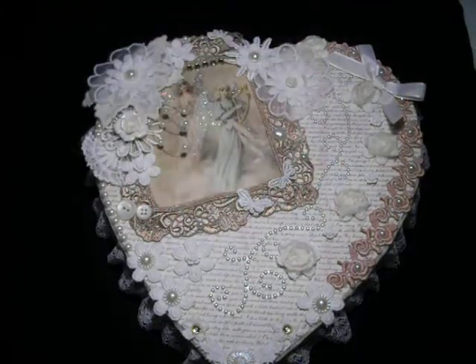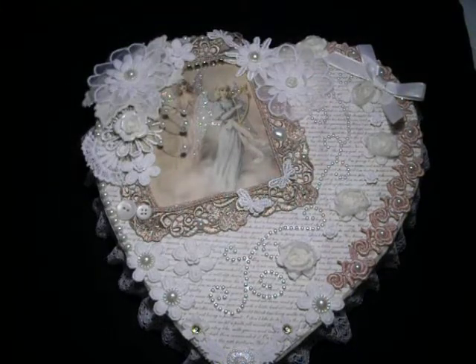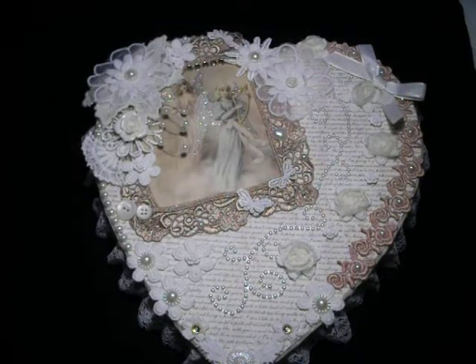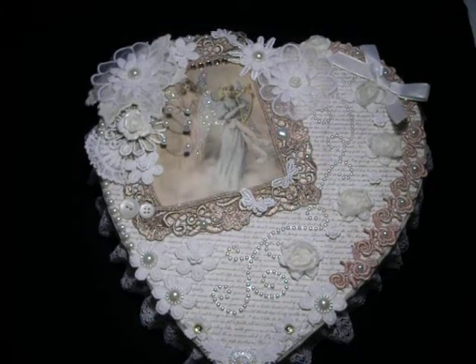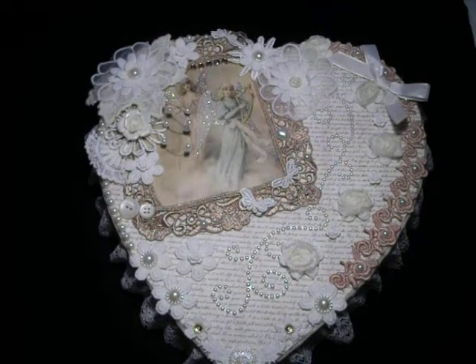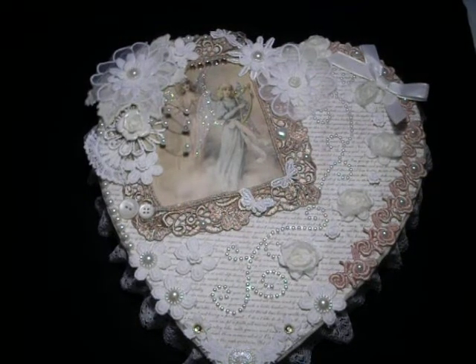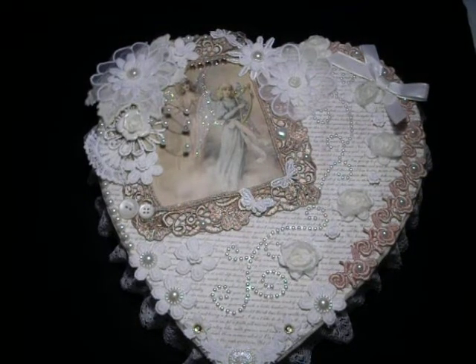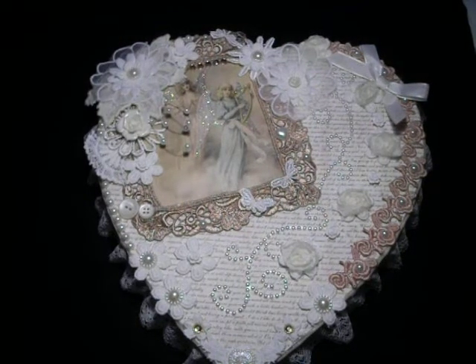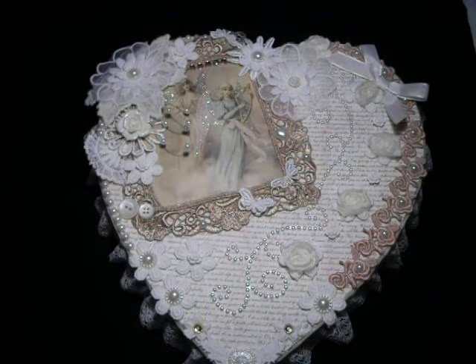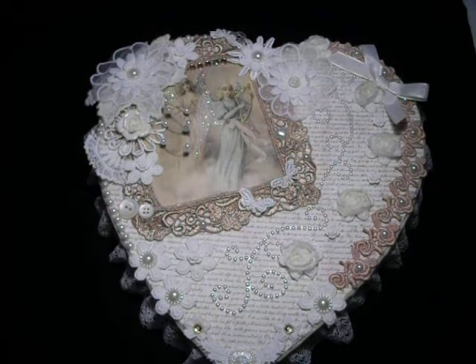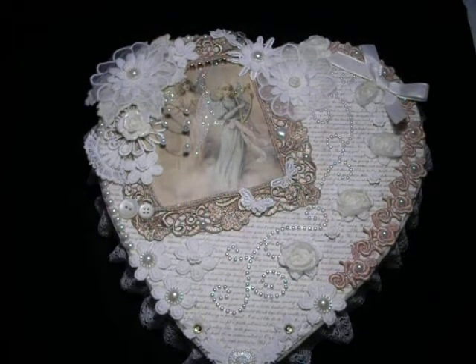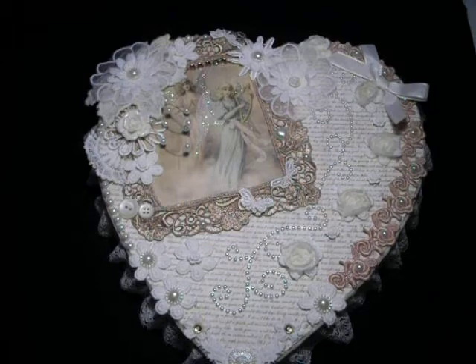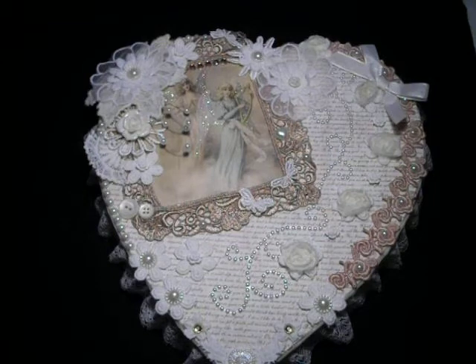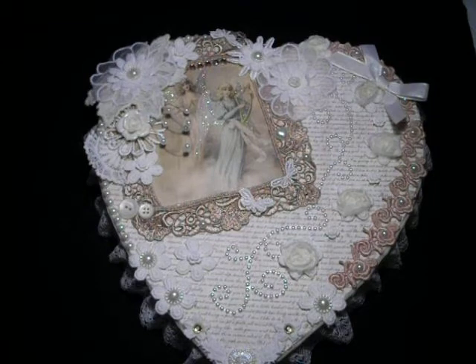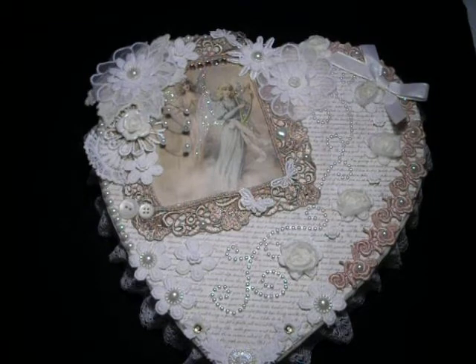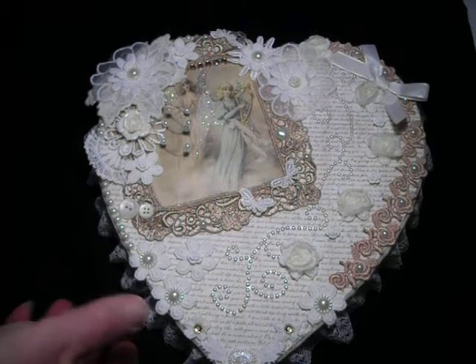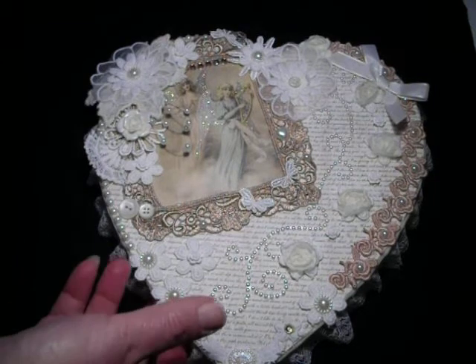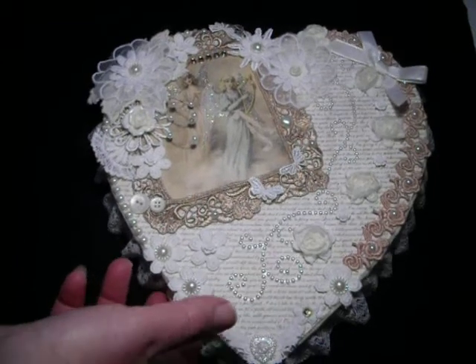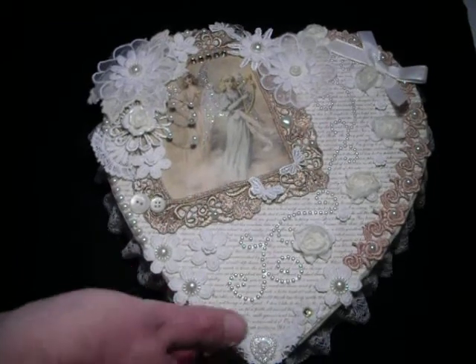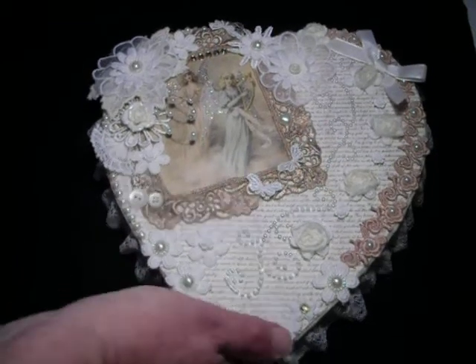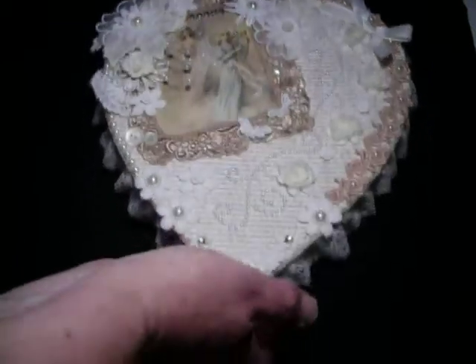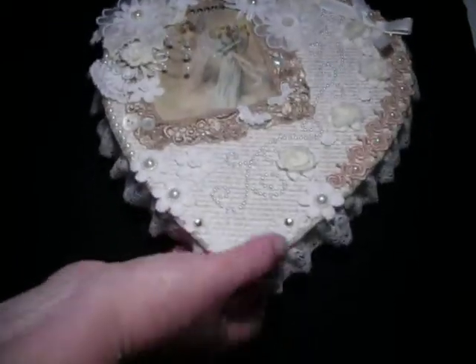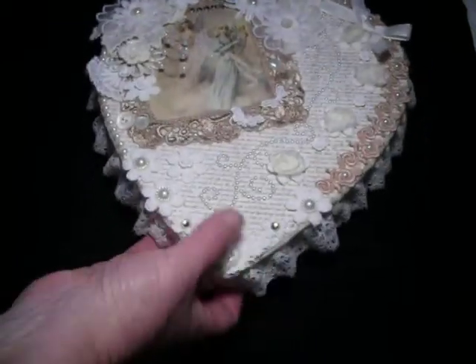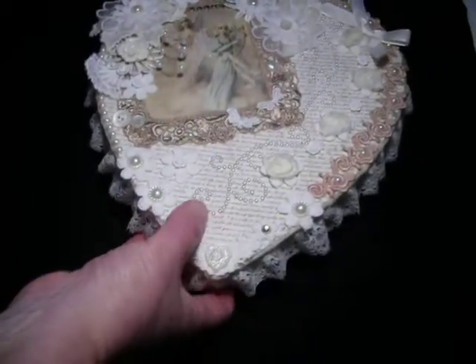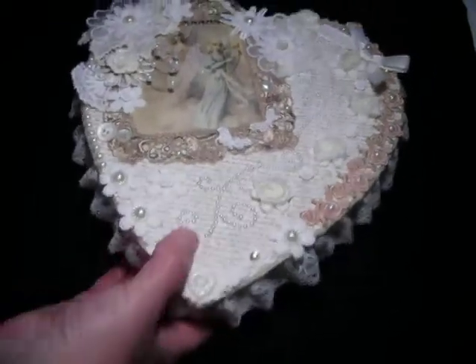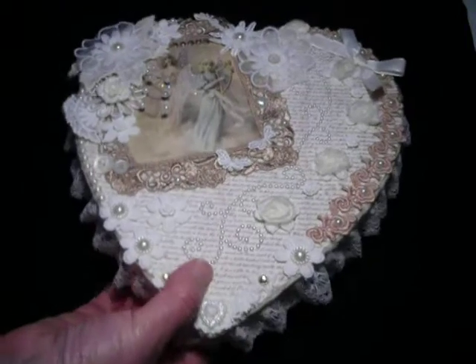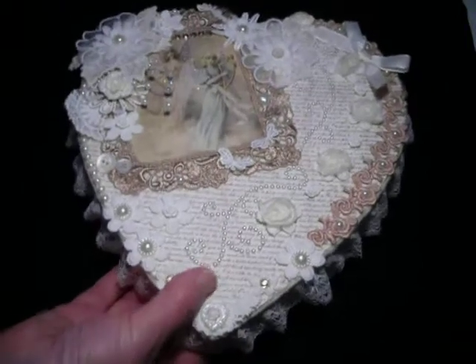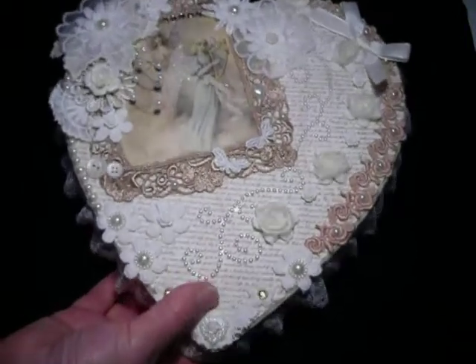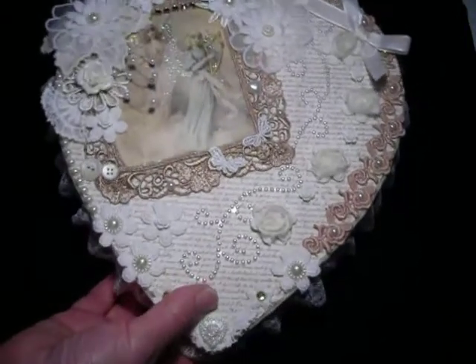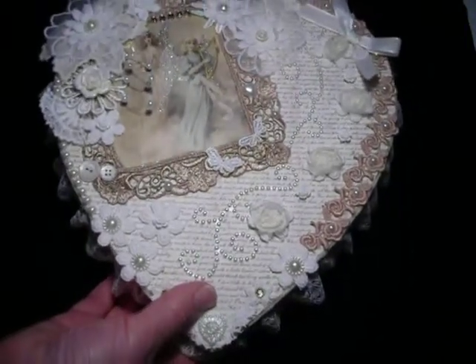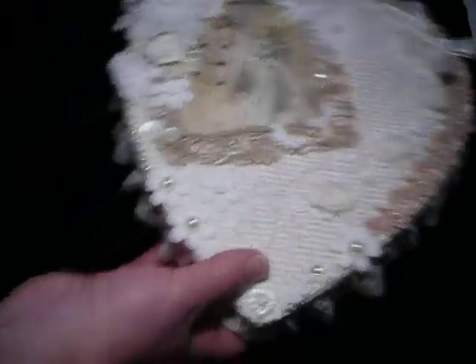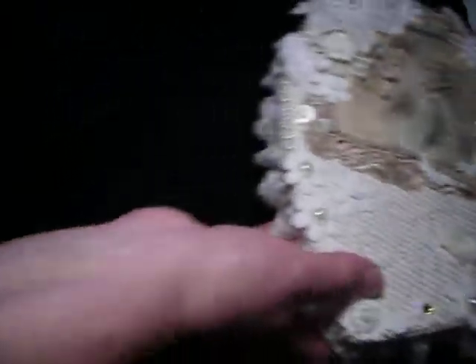Anyway, I hope you like it. I'm a bit limited to what I can do at the present time, but I'm managing to do some things and I was actually quite pleased — it turned out quite well.